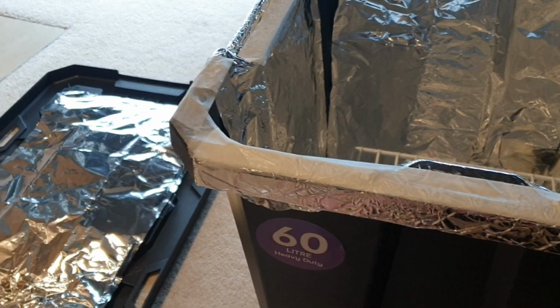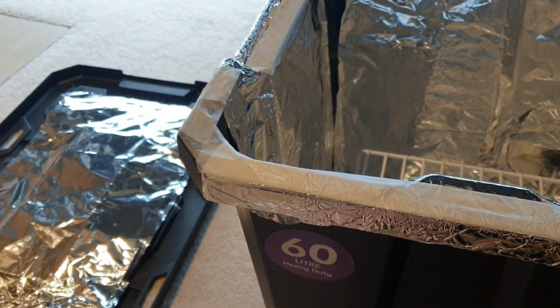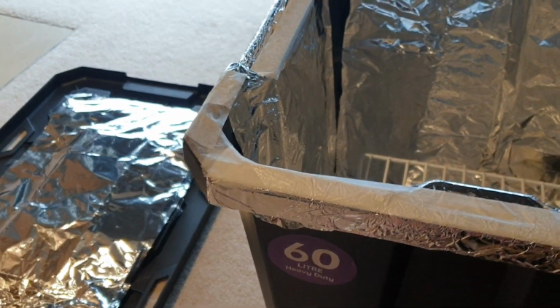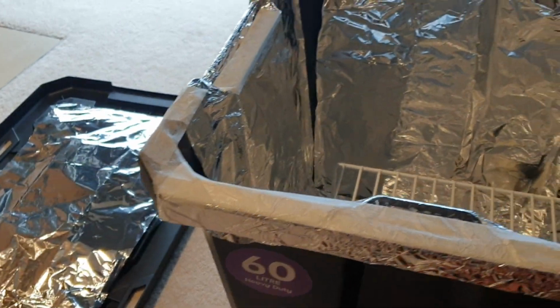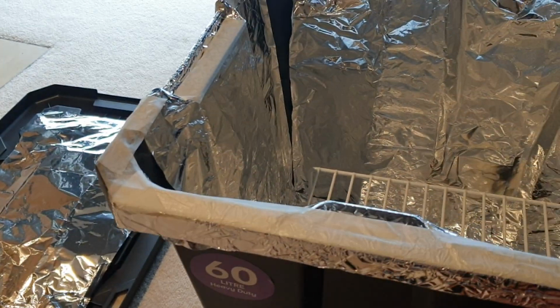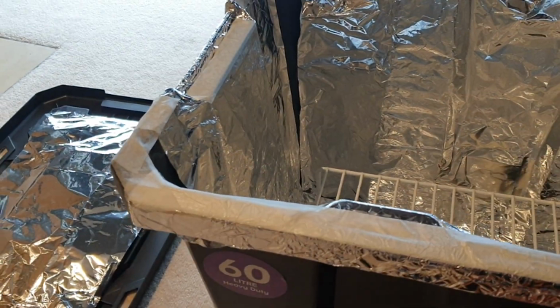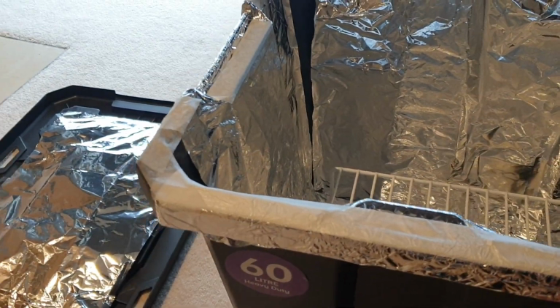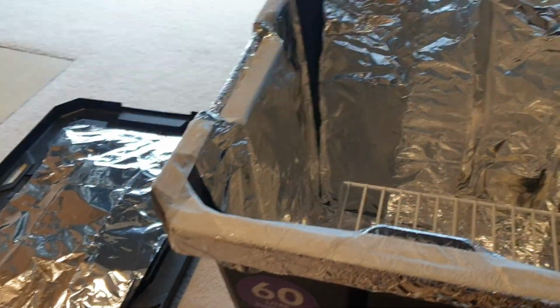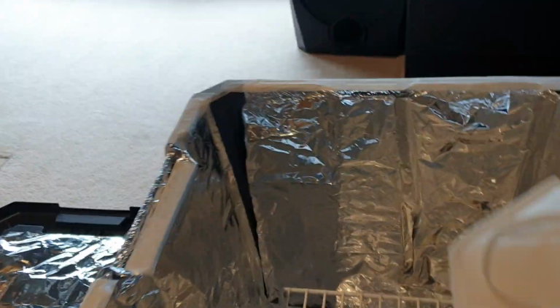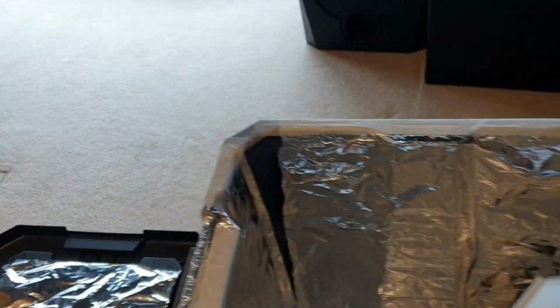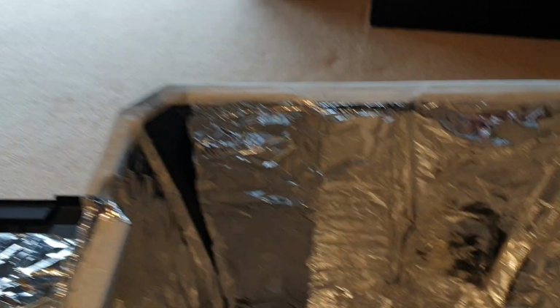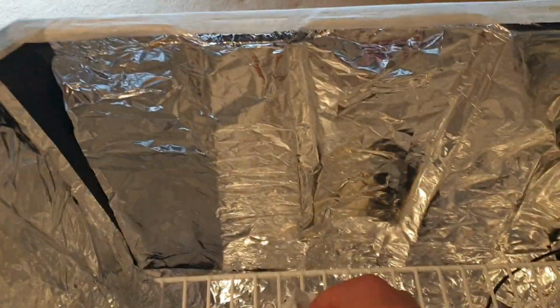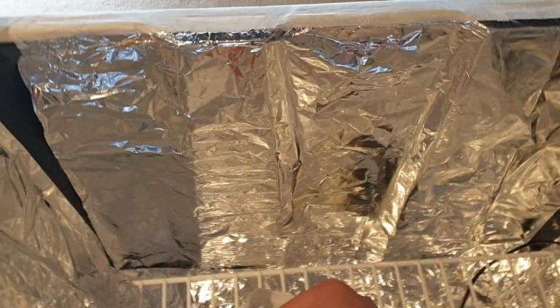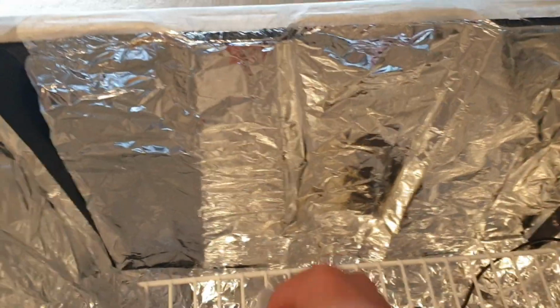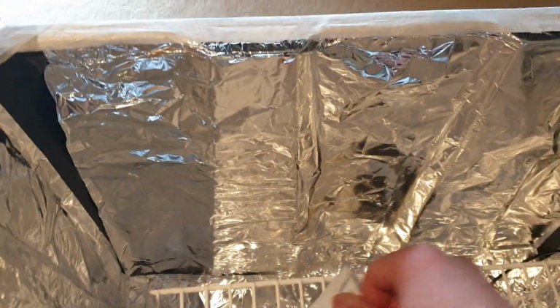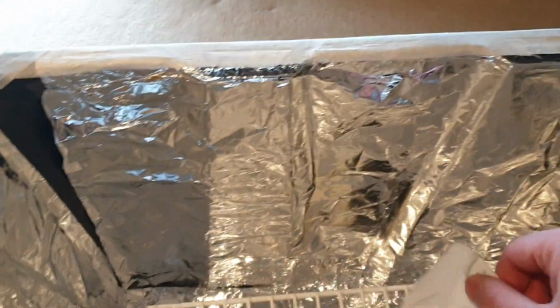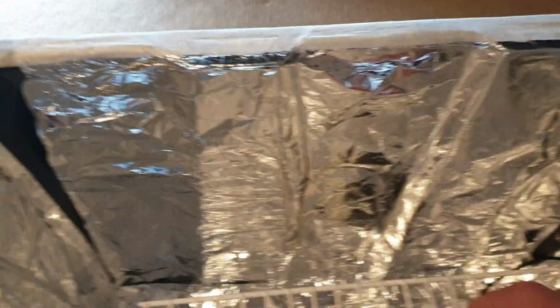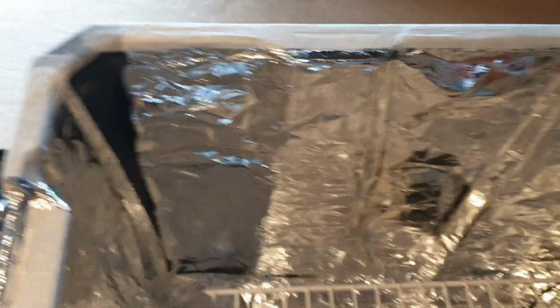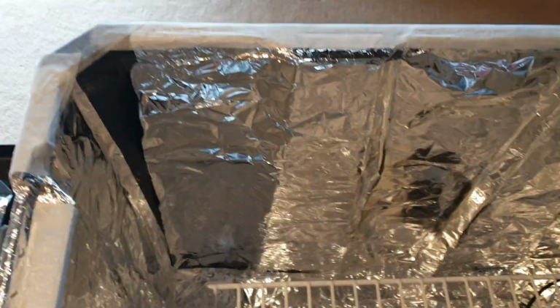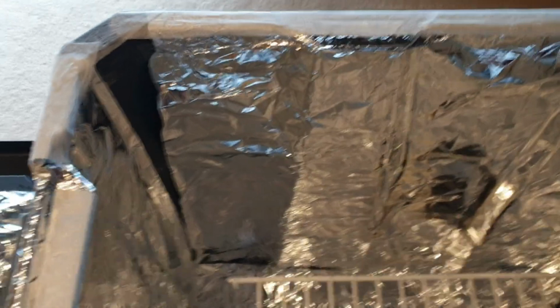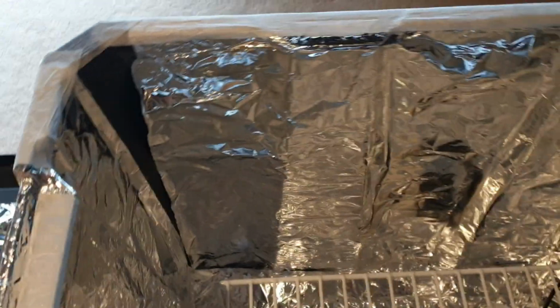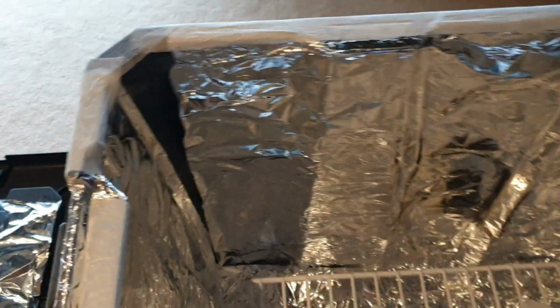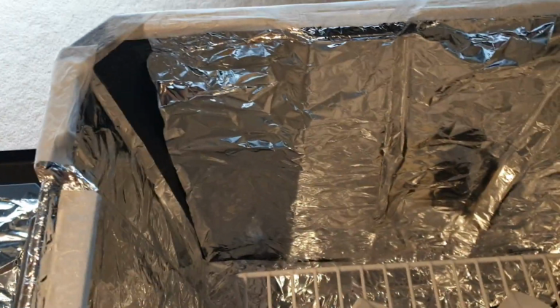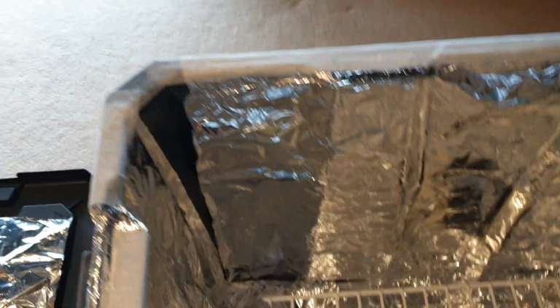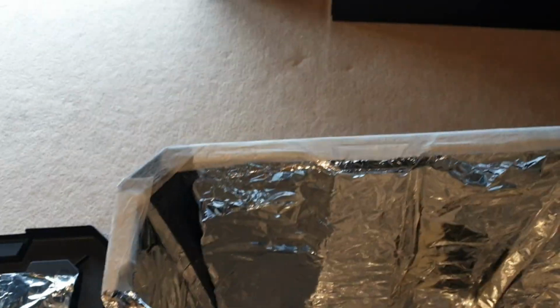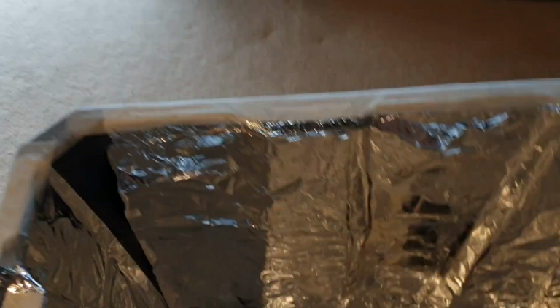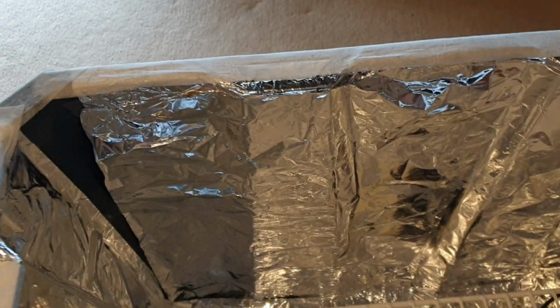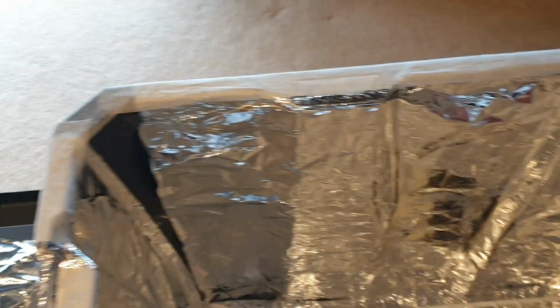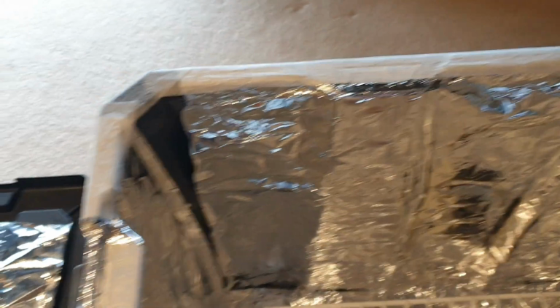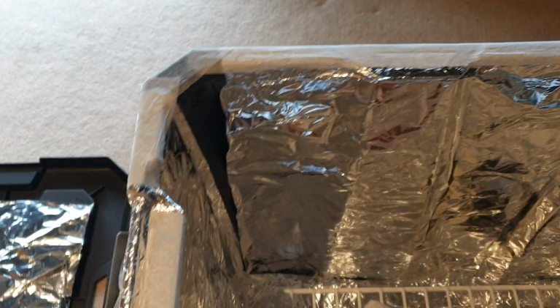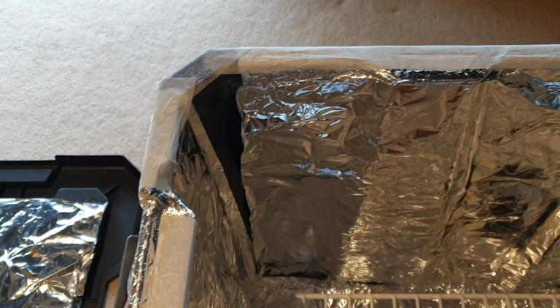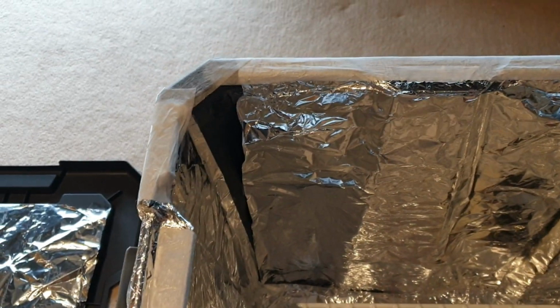The light goes at the bottom. Then I put the KN95s on the dish rack stand, placing the masks on like so.